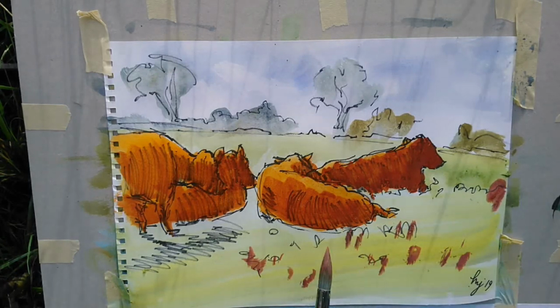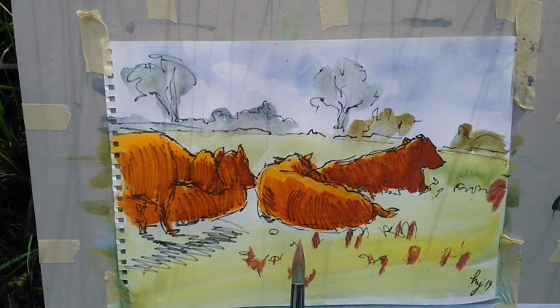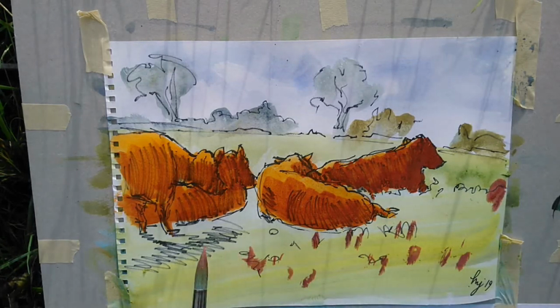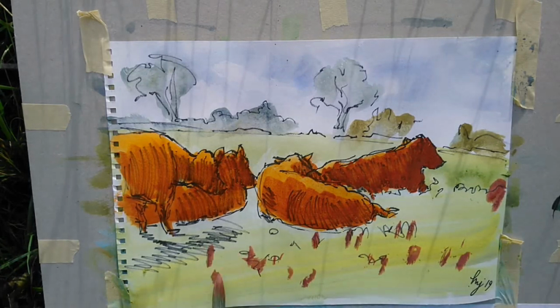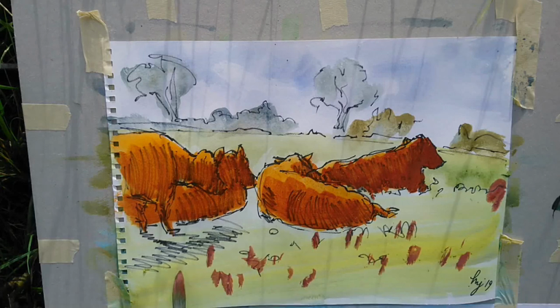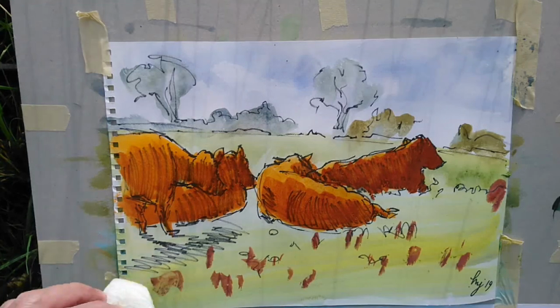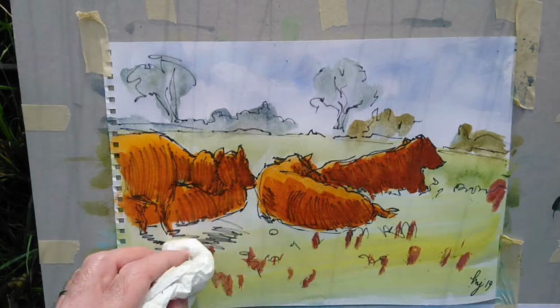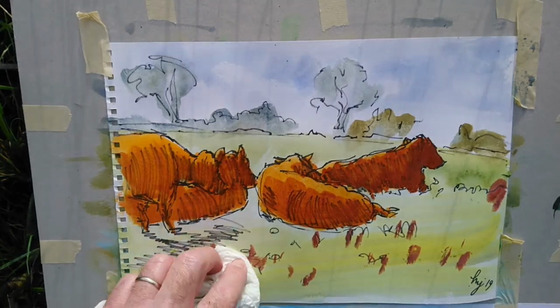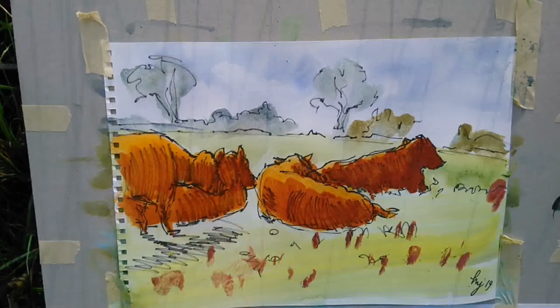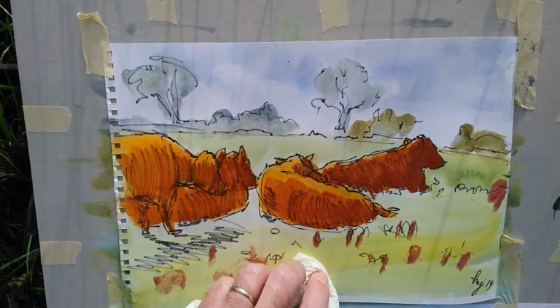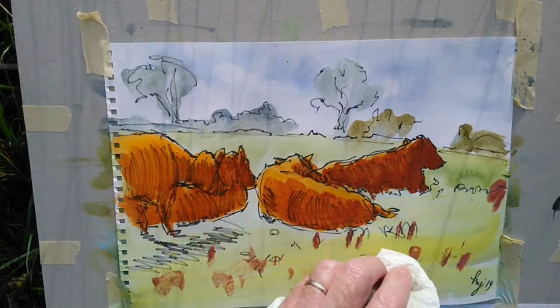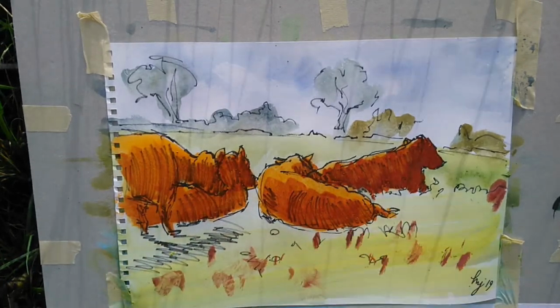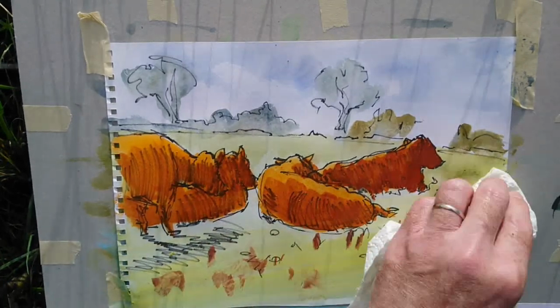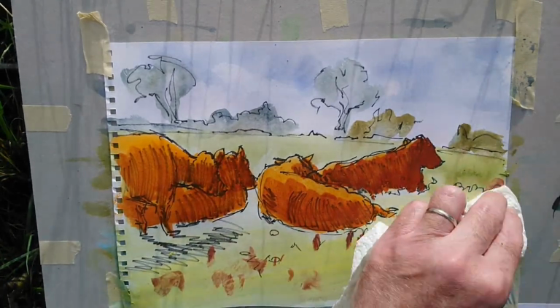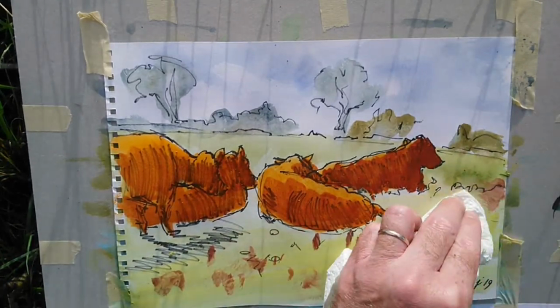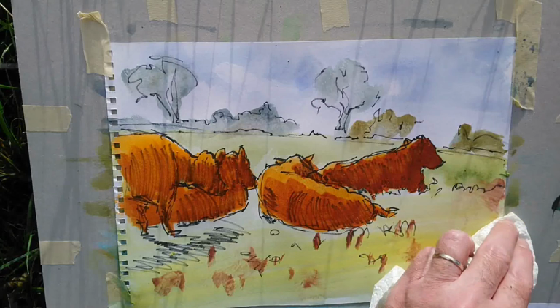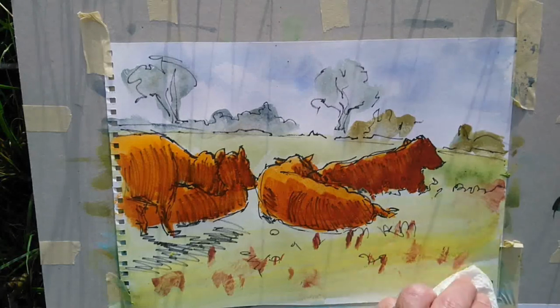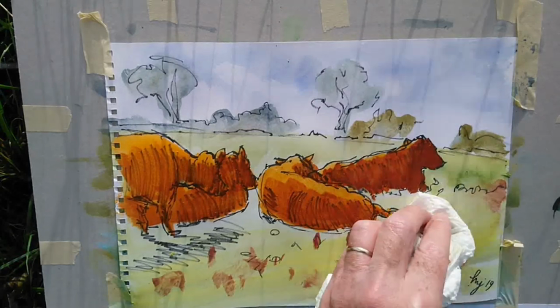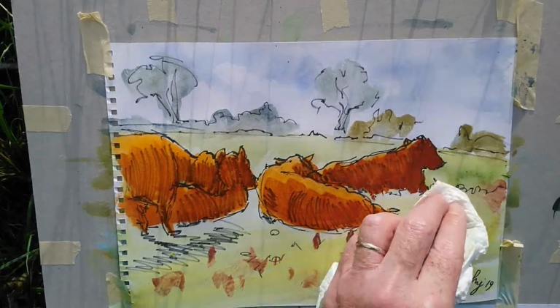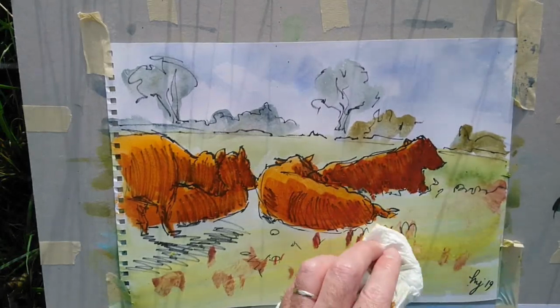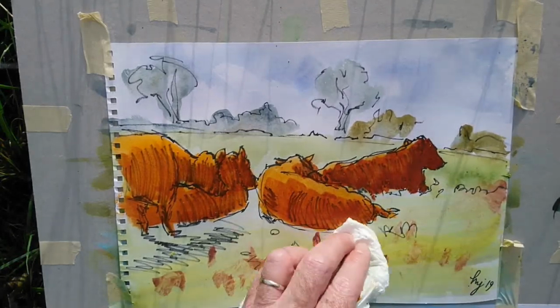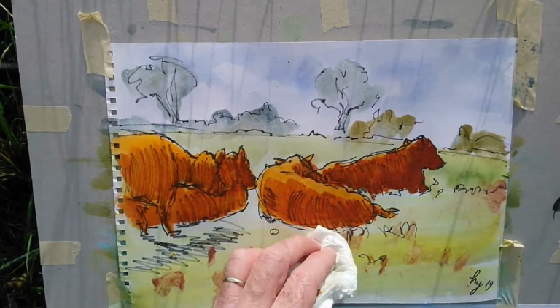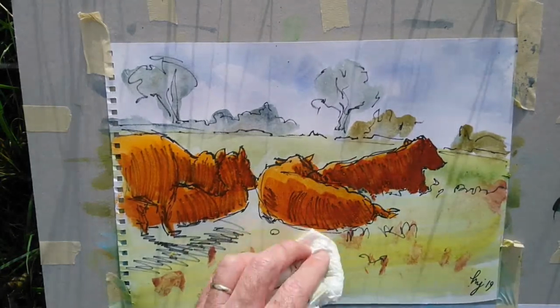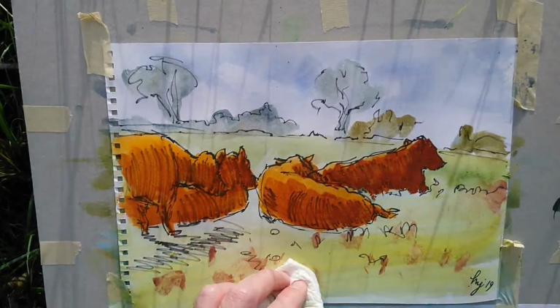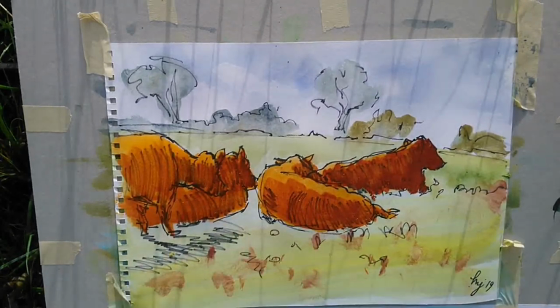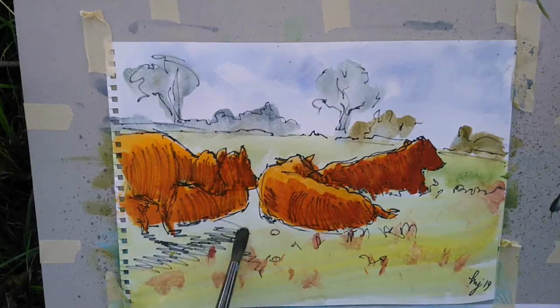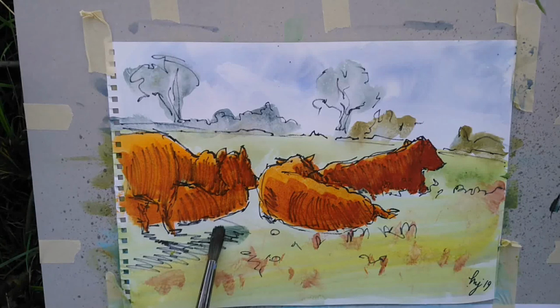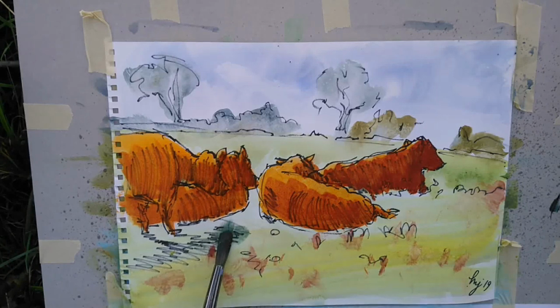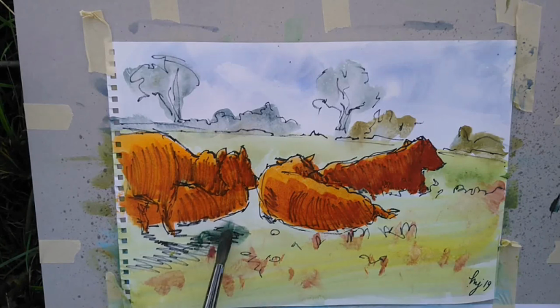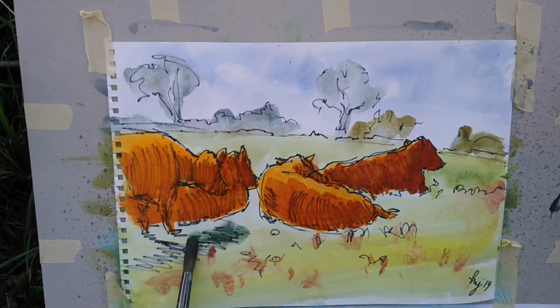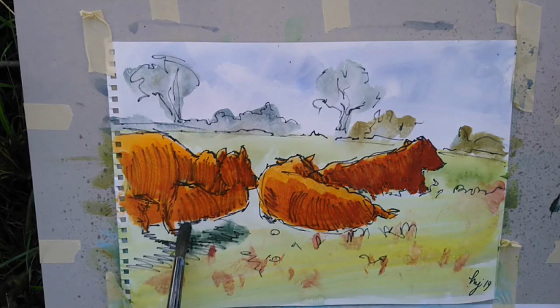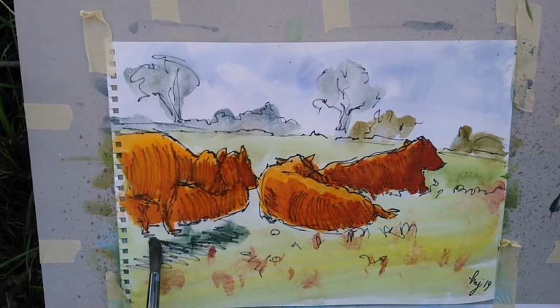And now I'm adding a little bit of that rust red into the colour of the field where there's maybe some exposed earth, maybe some dried up grasses, and again just lifting those off in that region, just so it's a little softer.